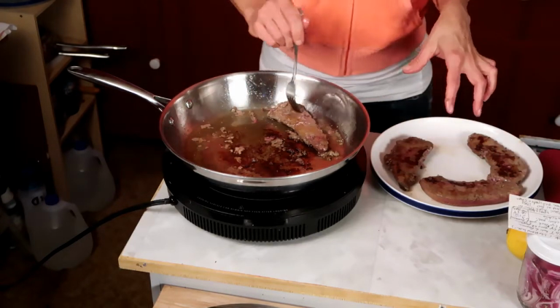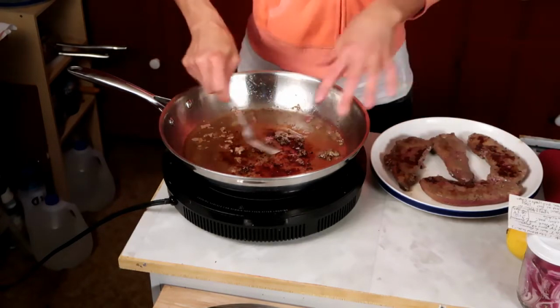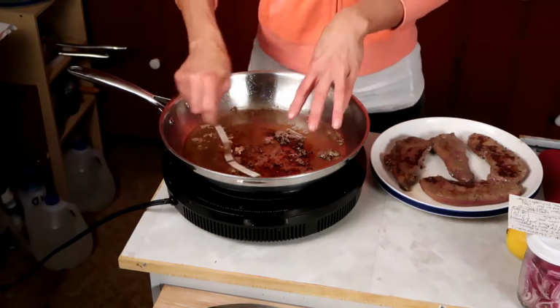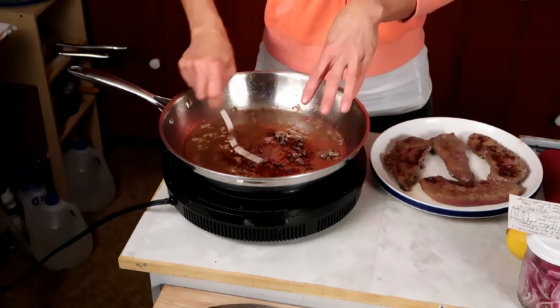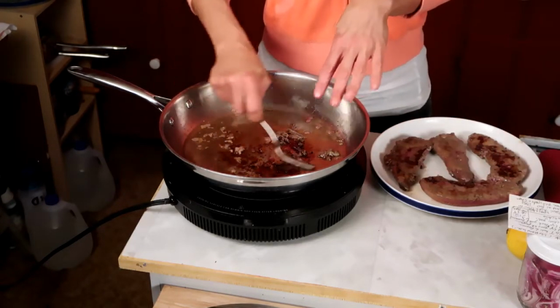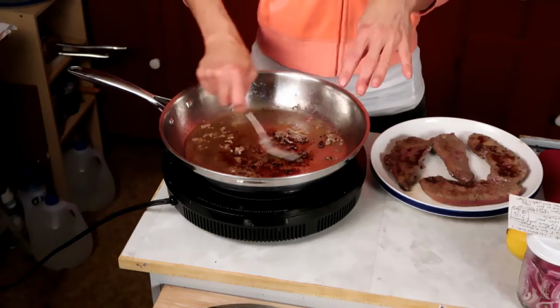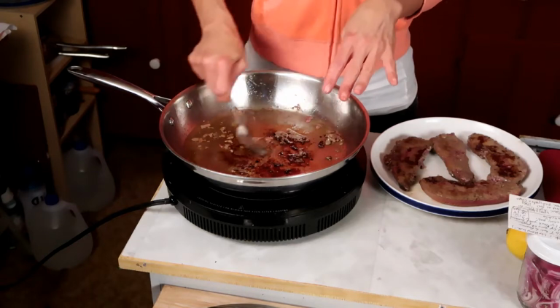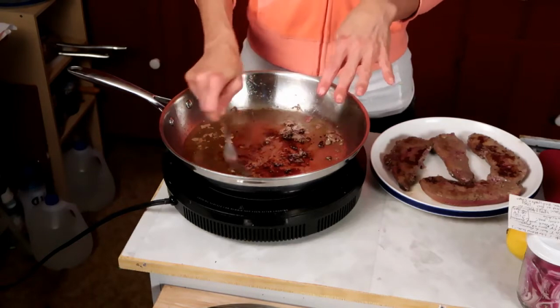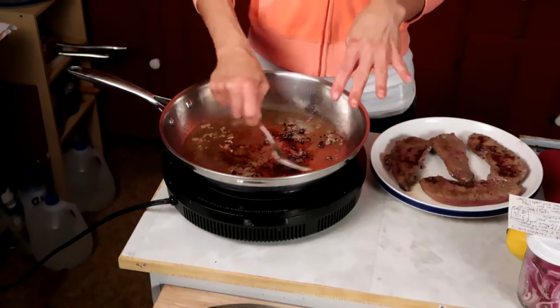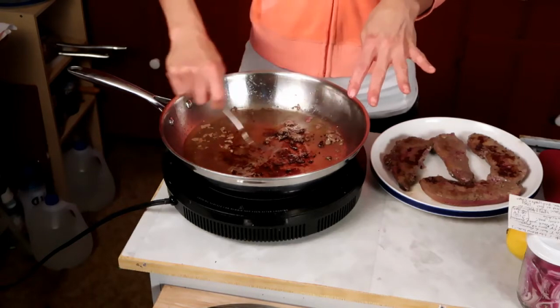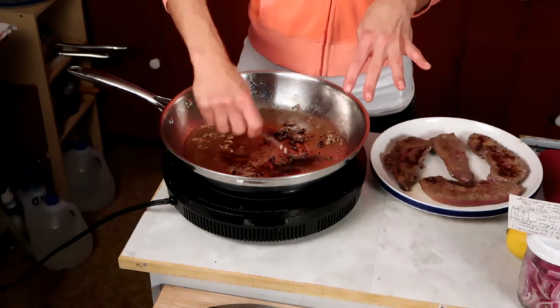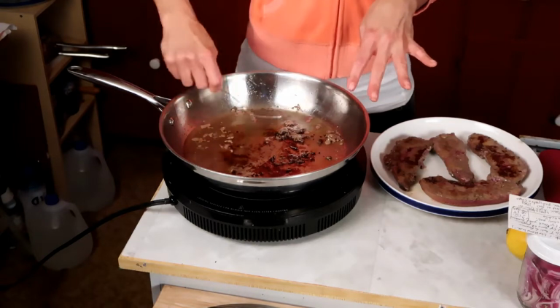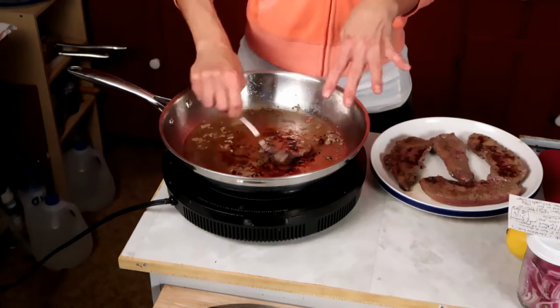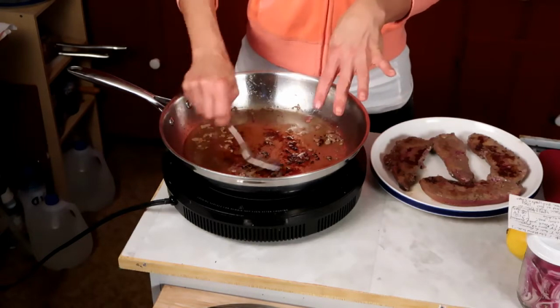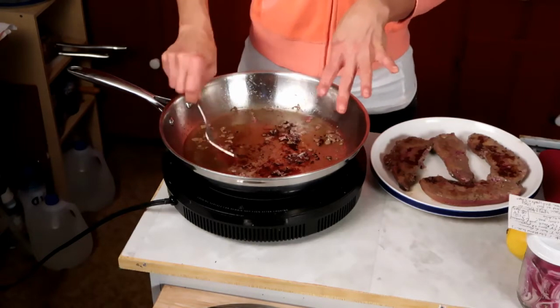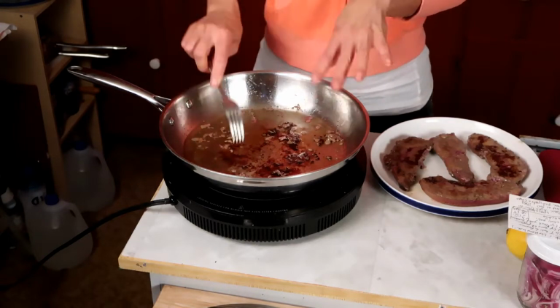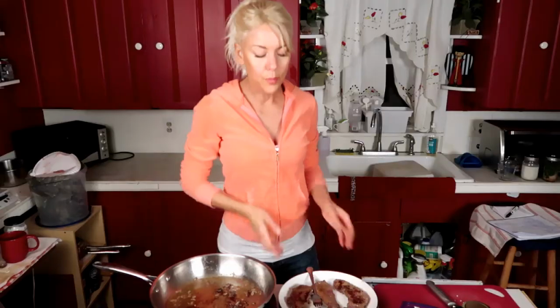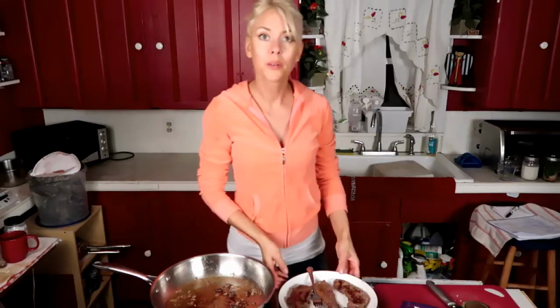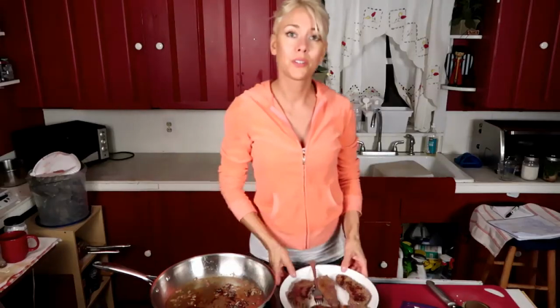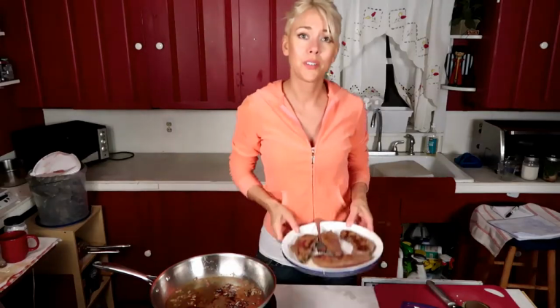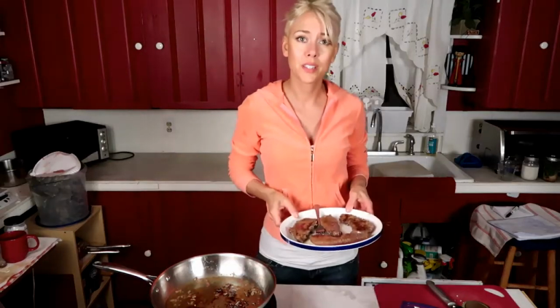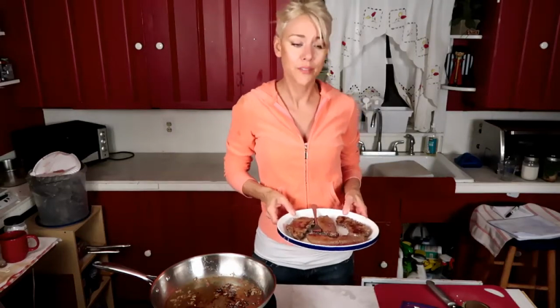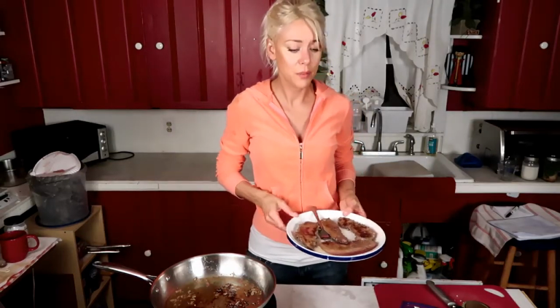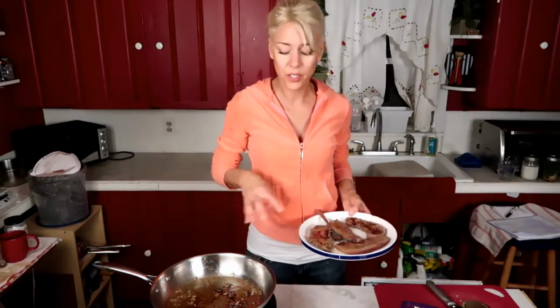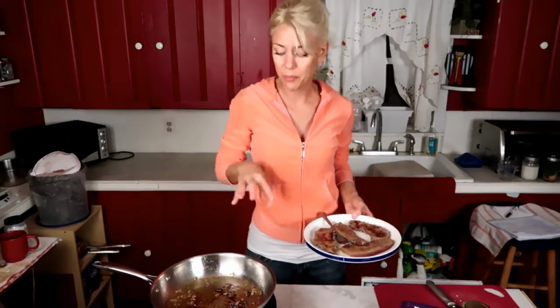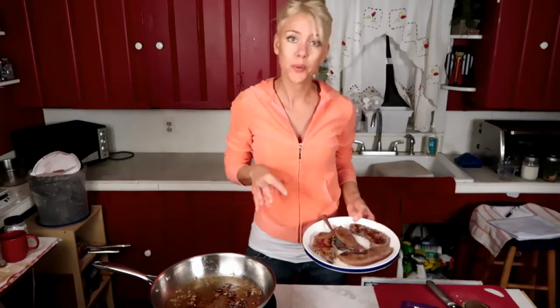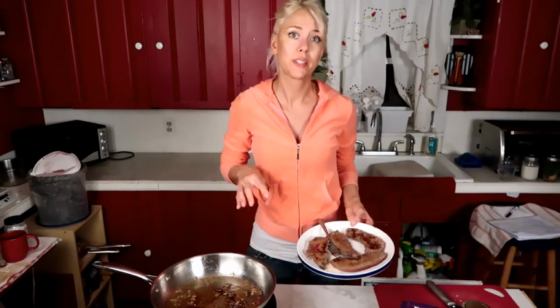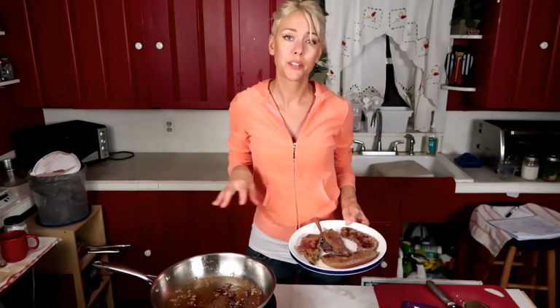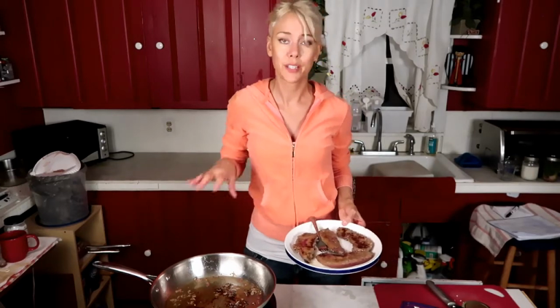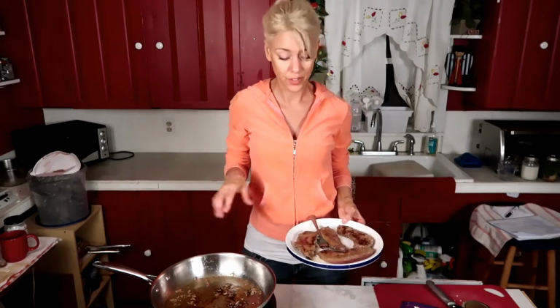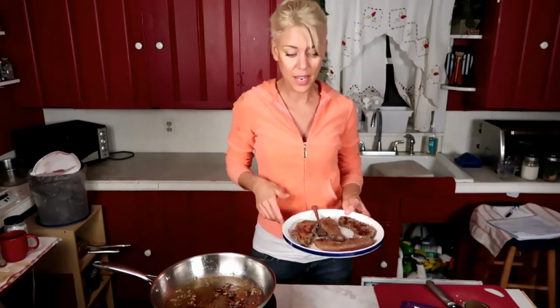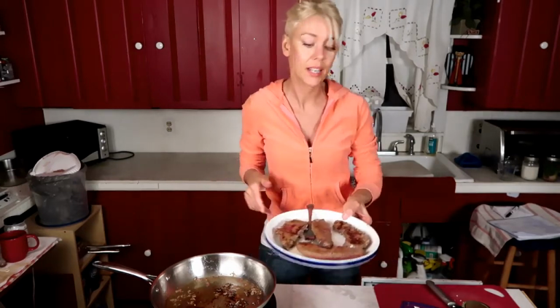Keep the pan drippings — do not throw these away. This is going to add a ton of flavor. And while we're cooling off this liver, I'm just going to prep the rest of the ingredients for the pate.